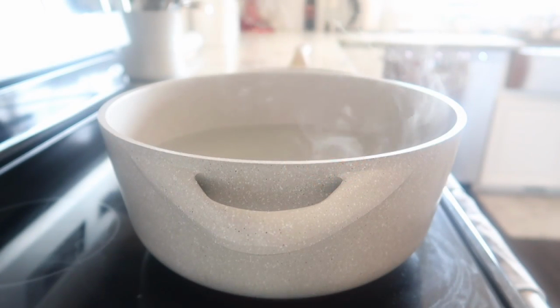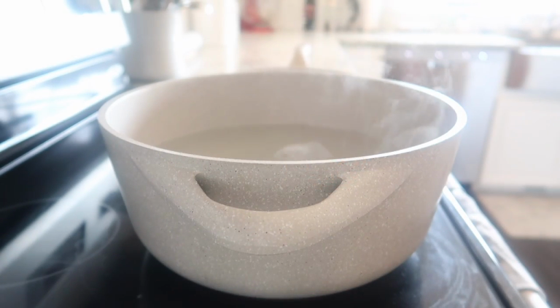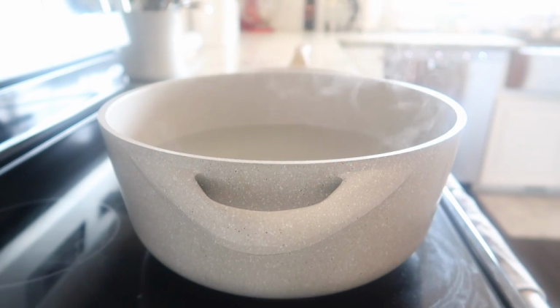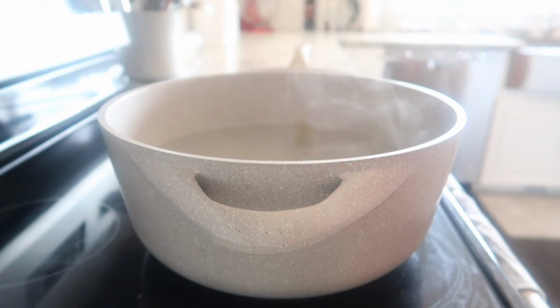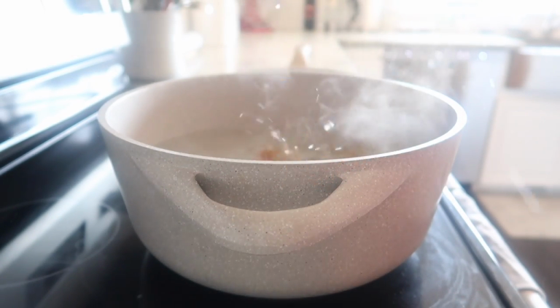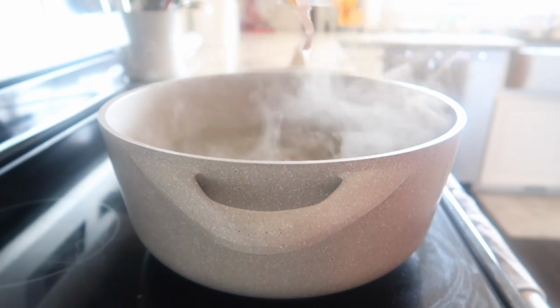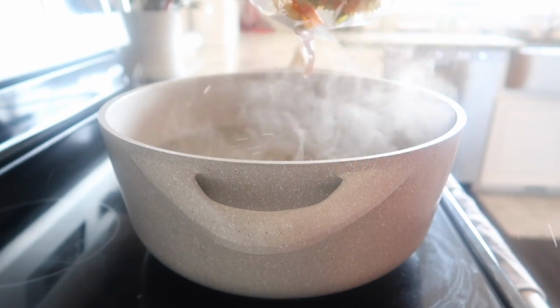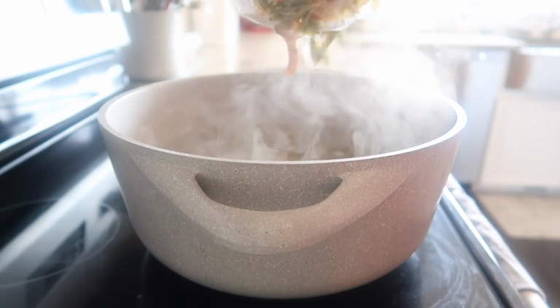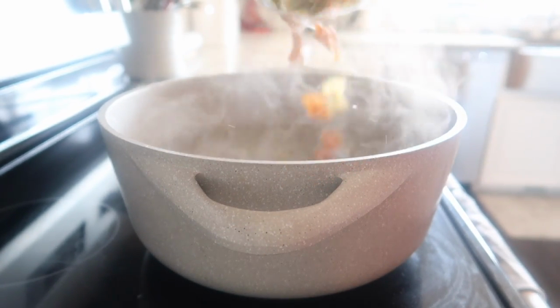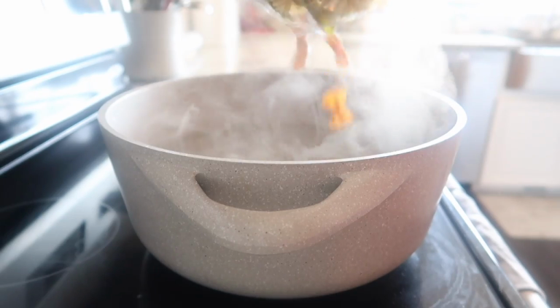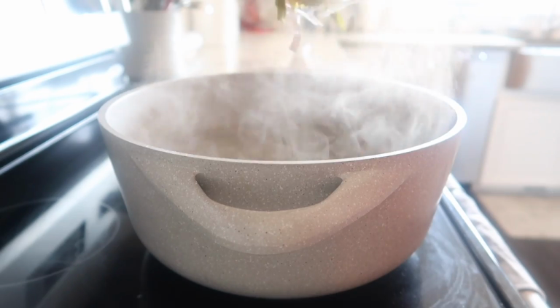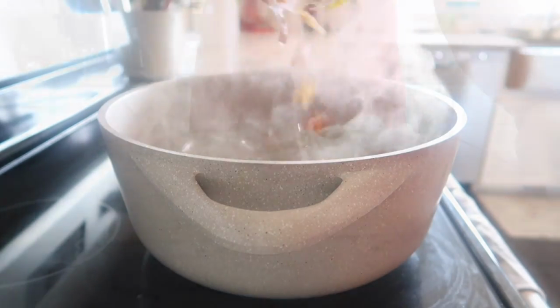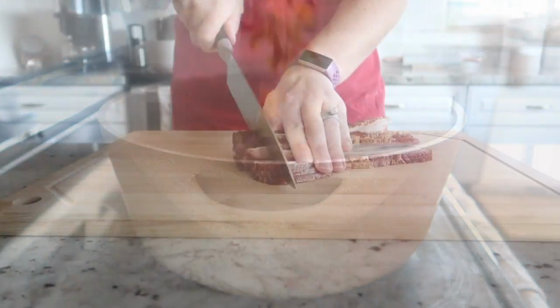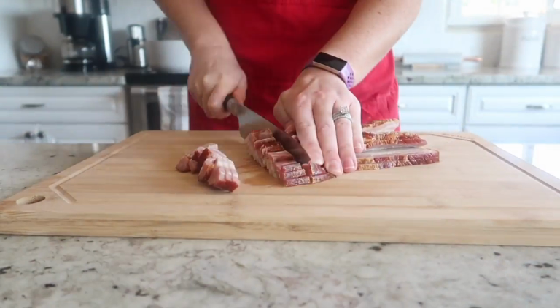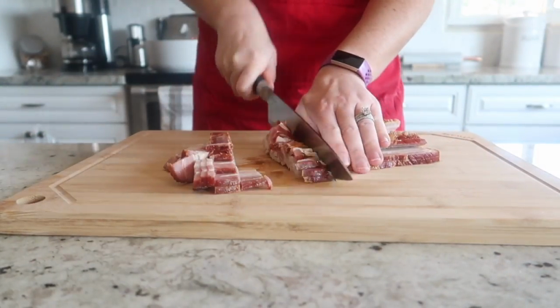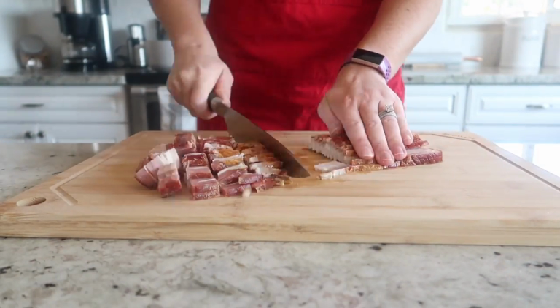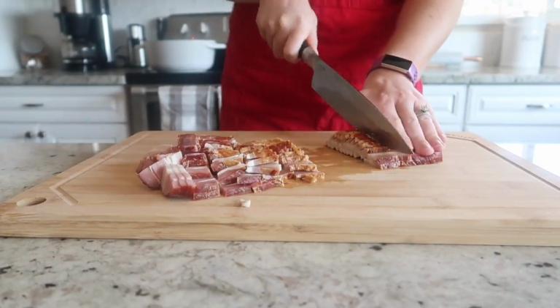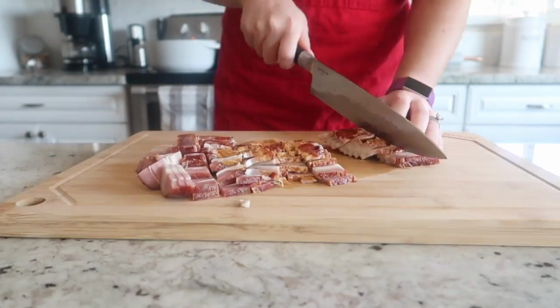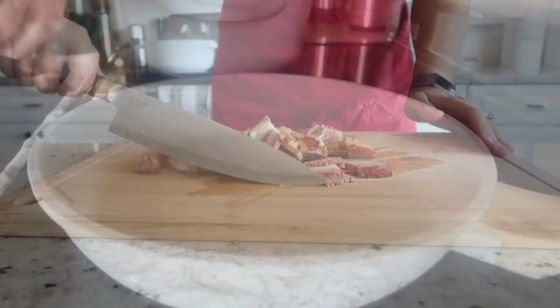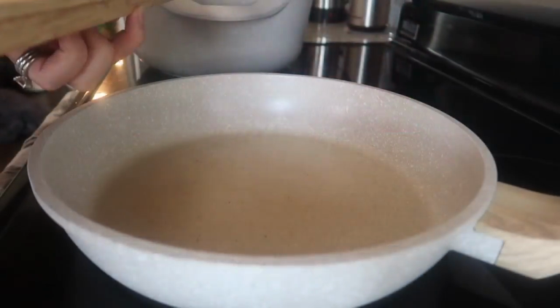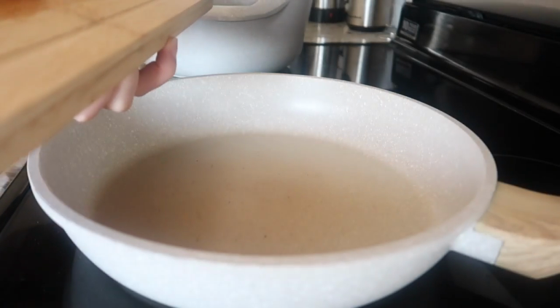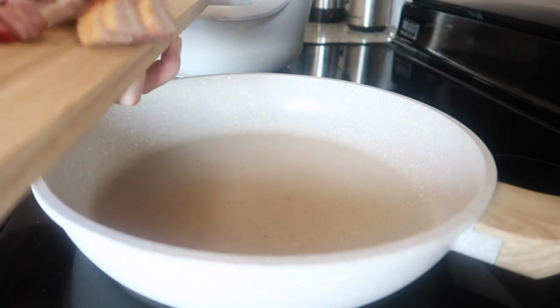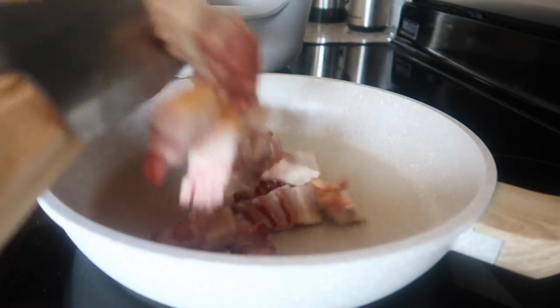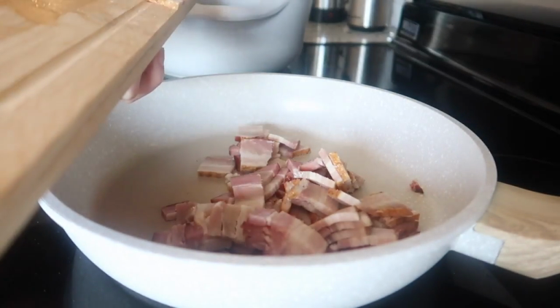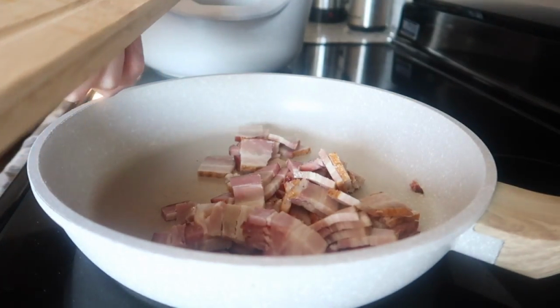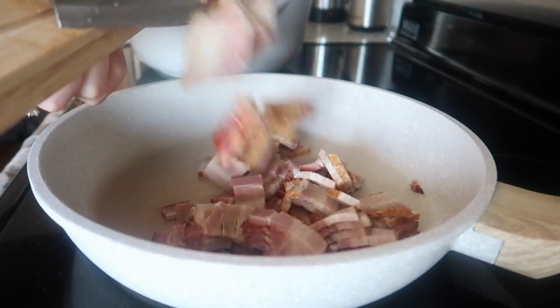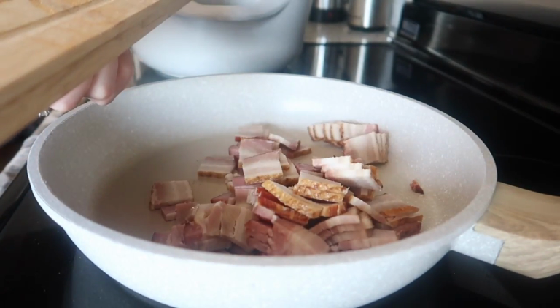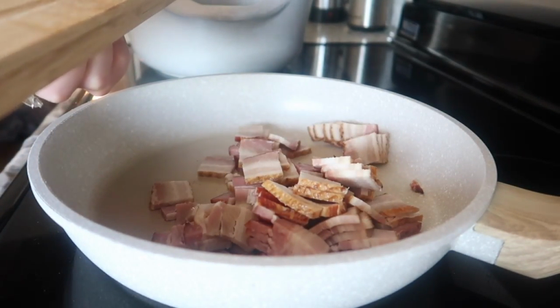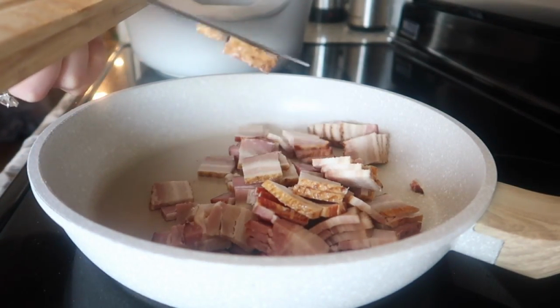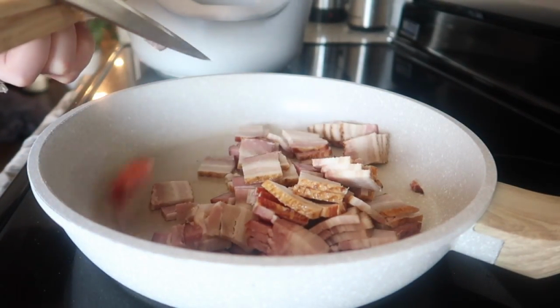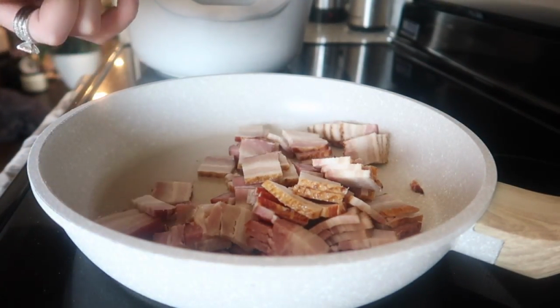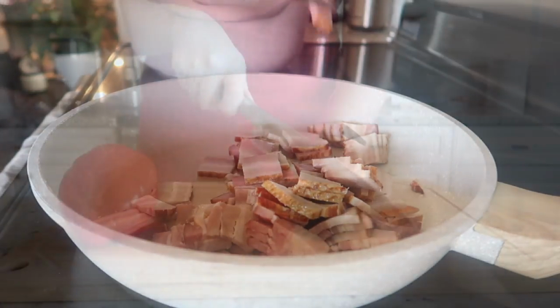We are going to start by boiling some hot water and adding about a pound of bow tie pasta. Then we're going to chop up about a half a pound of bacon into small pieces. I like to use this thick cut bacon and get it cooking on the stove.